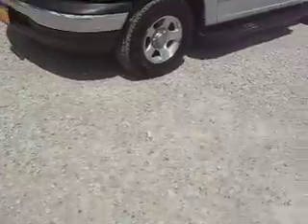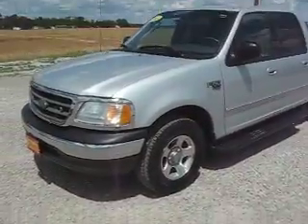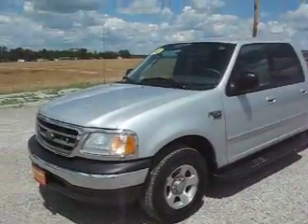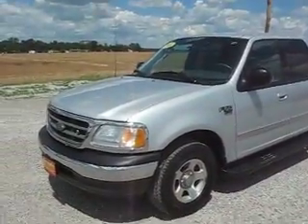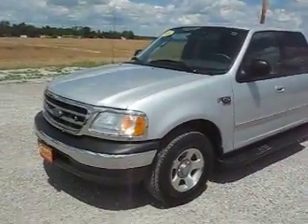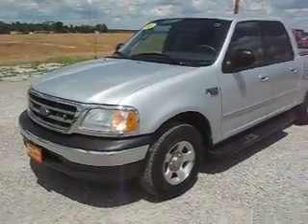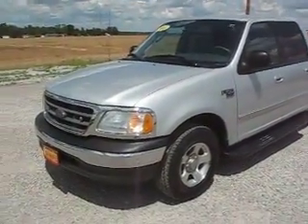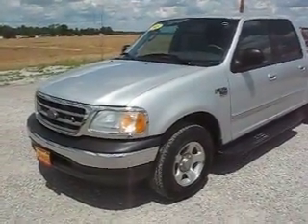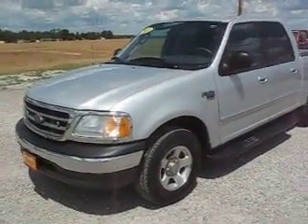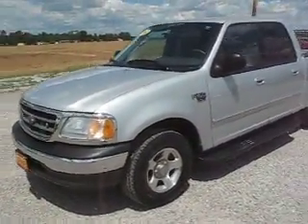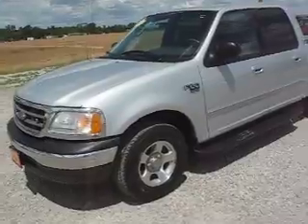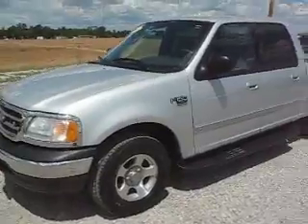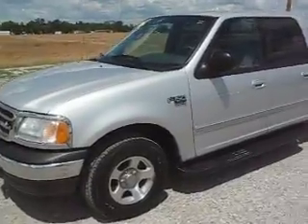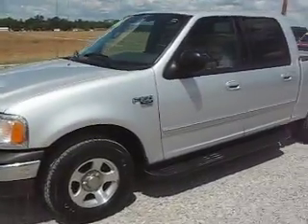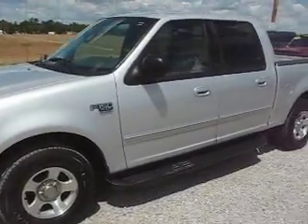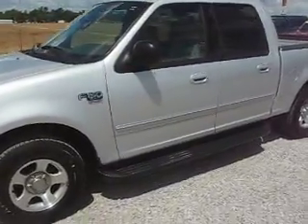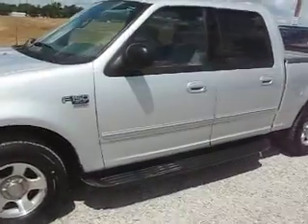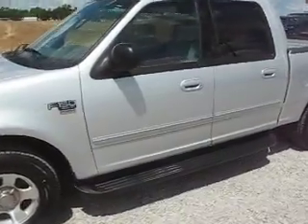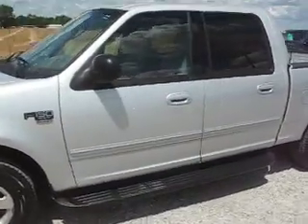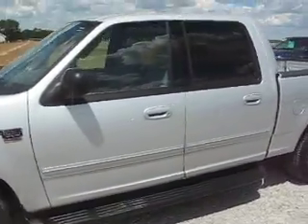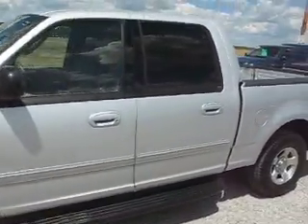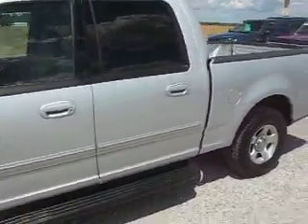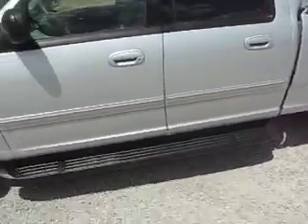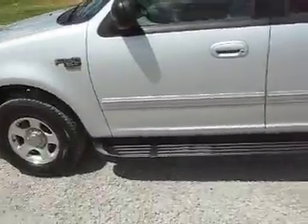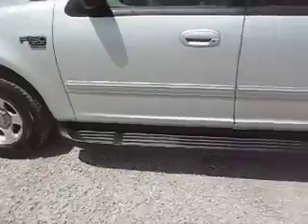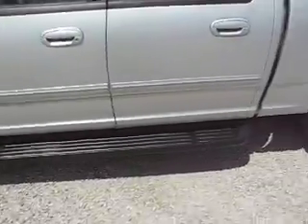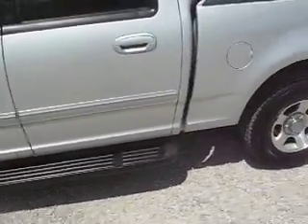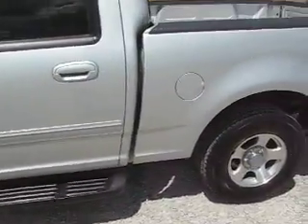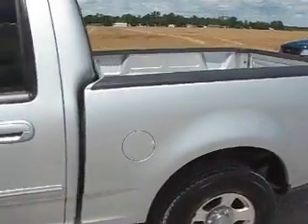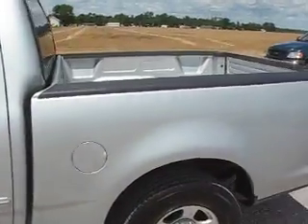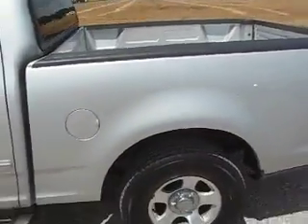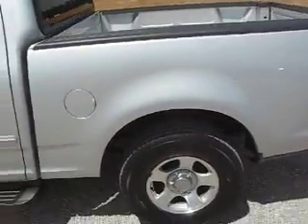What we have here is a 2003 Ford F-150 XLT. It has running boards on it. Very clean truck.